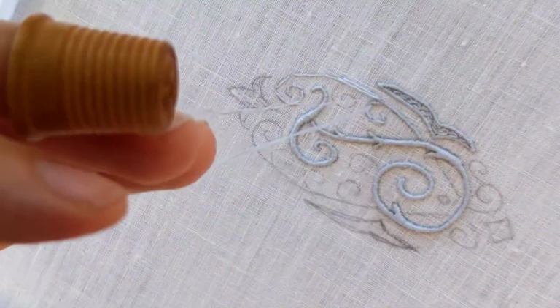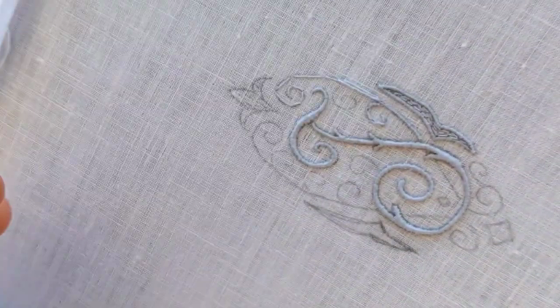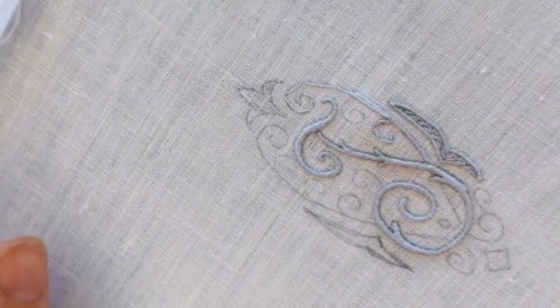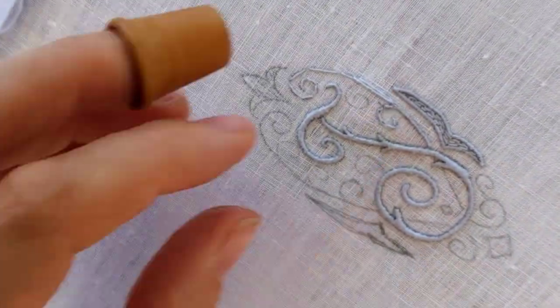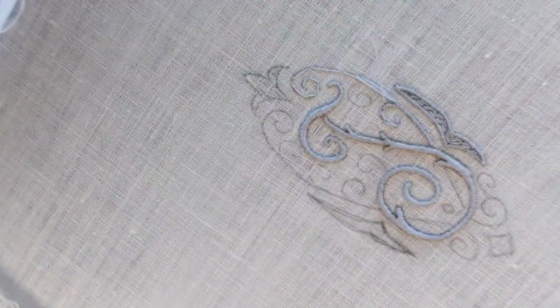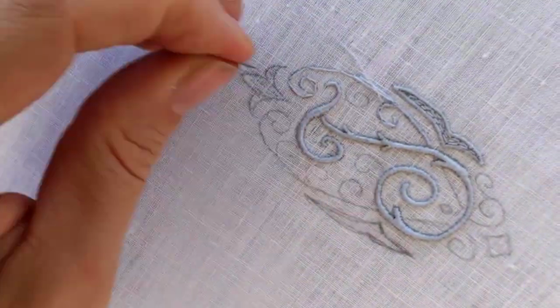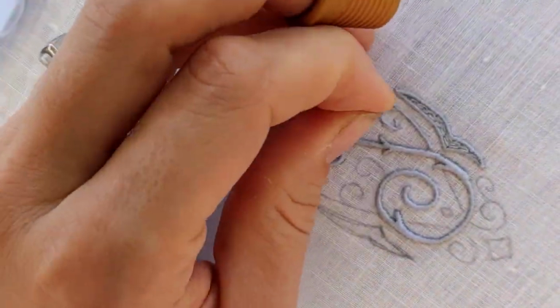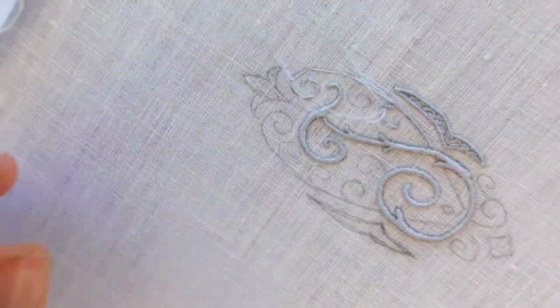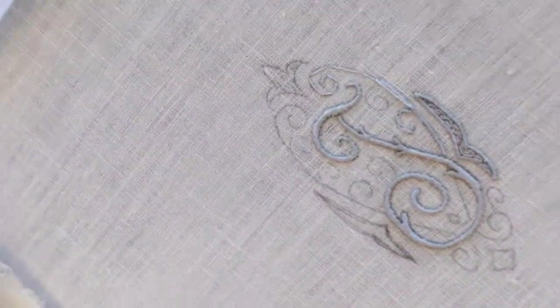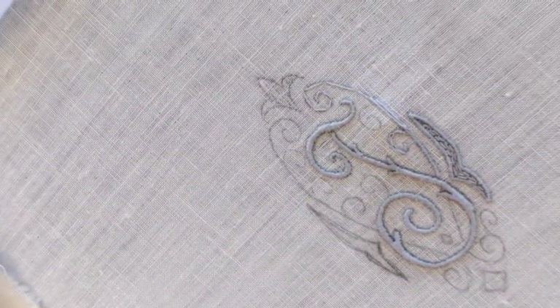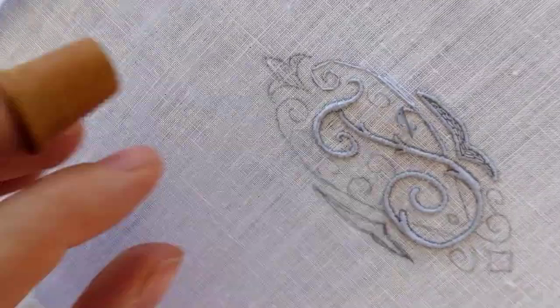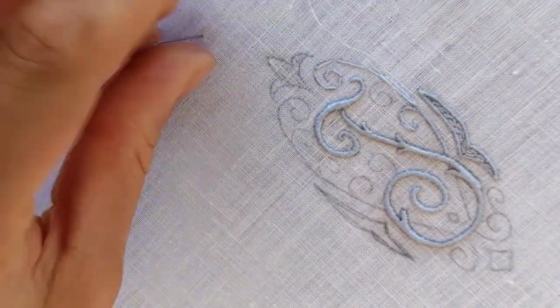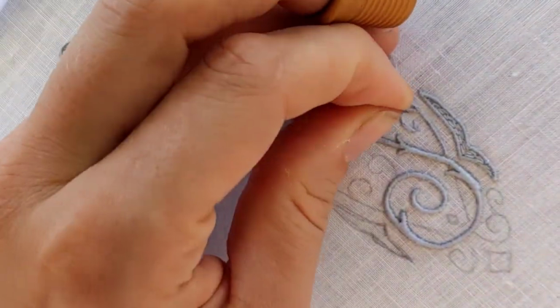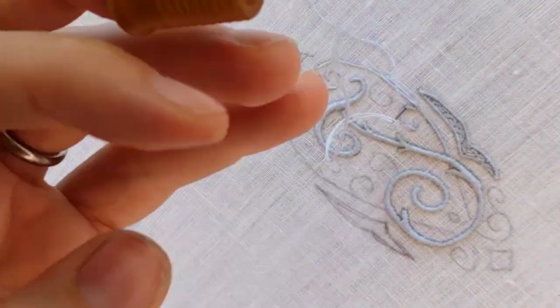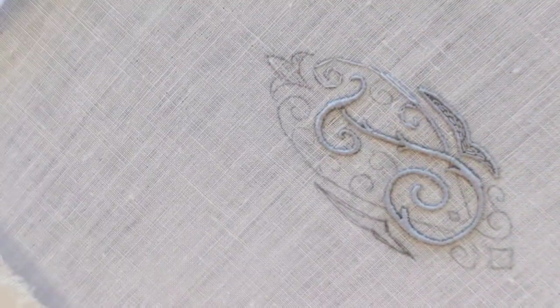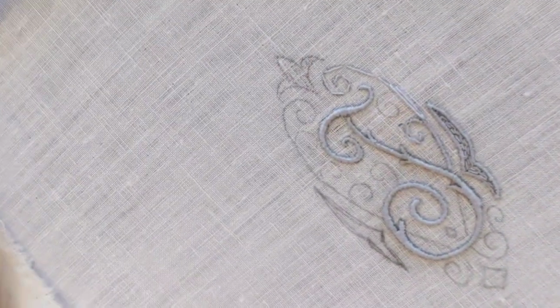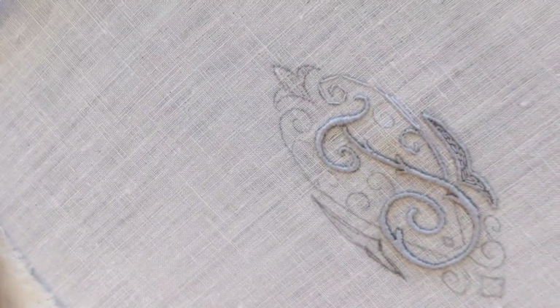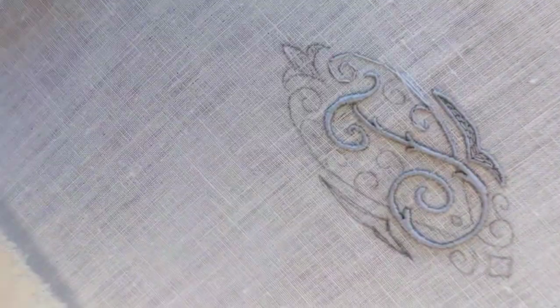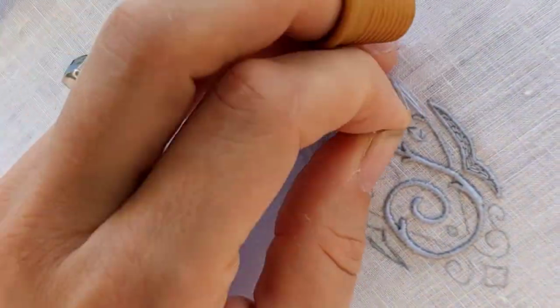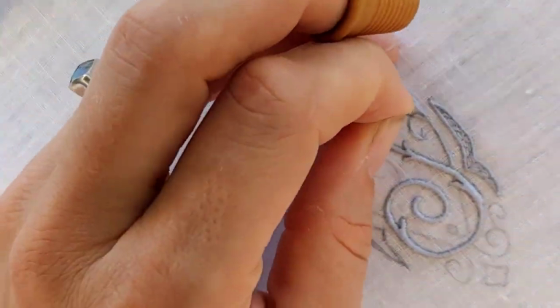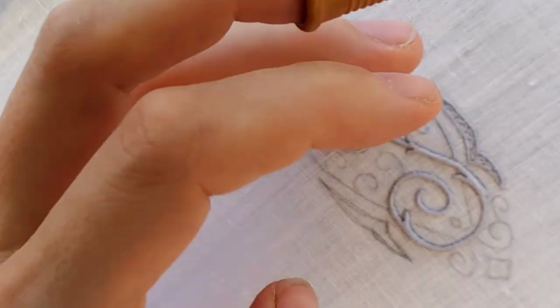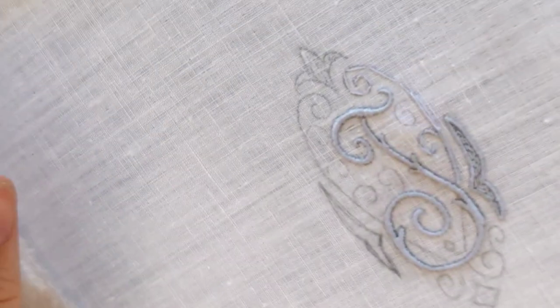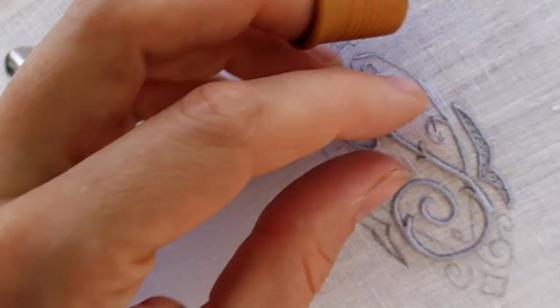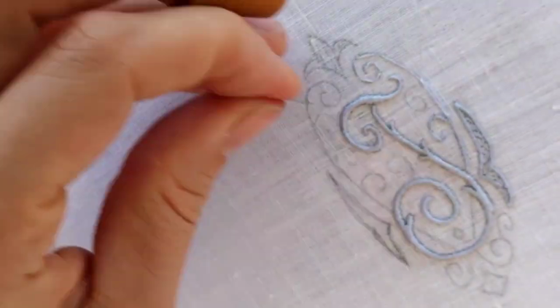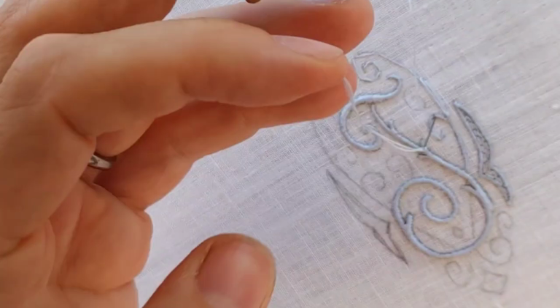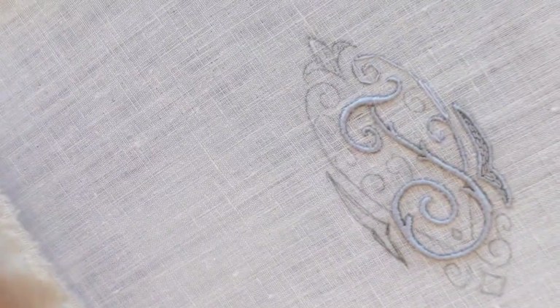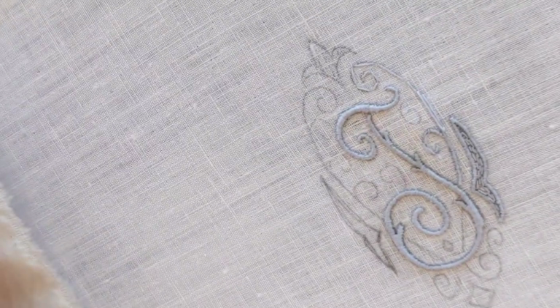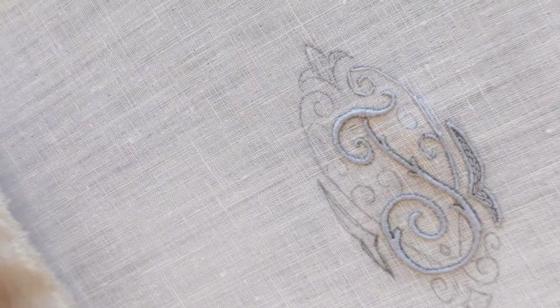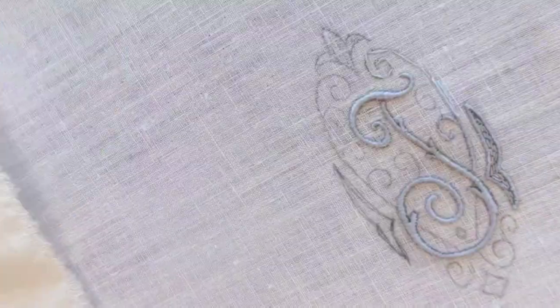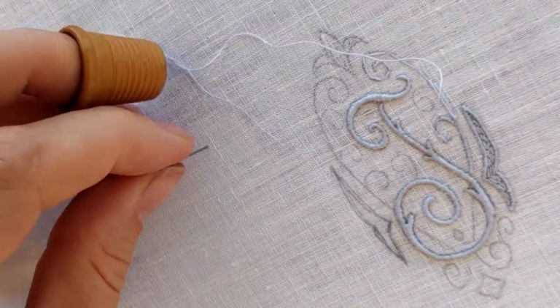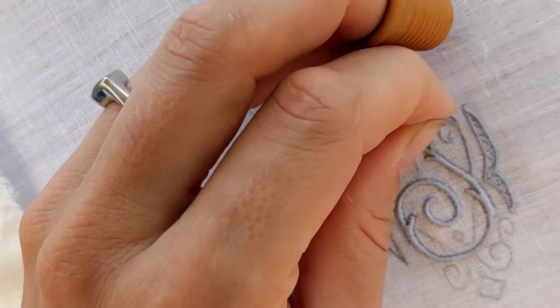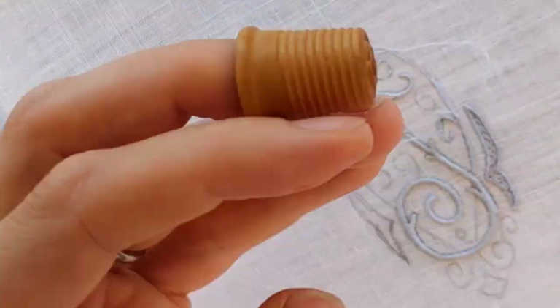When I get close to where the line splits, I stop a couple stitches before and stitch the swirl, then jump back to the main line. This is a jump of only a few millimeters, so I'm not too worried about it being a weak point.